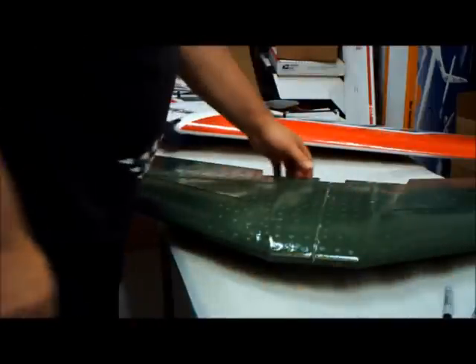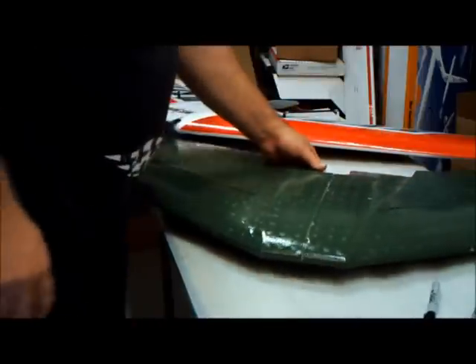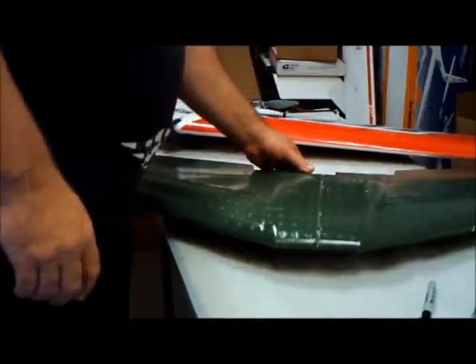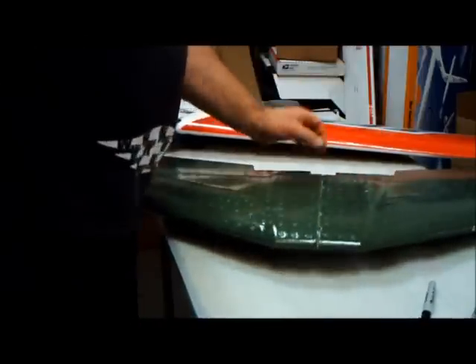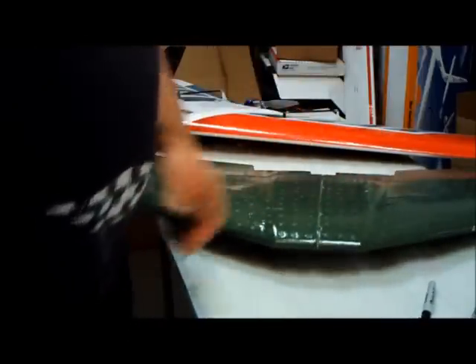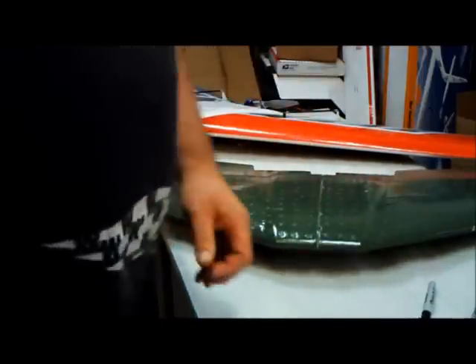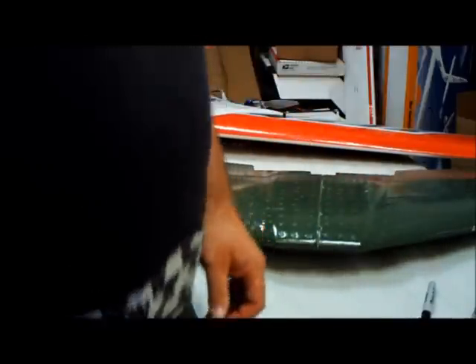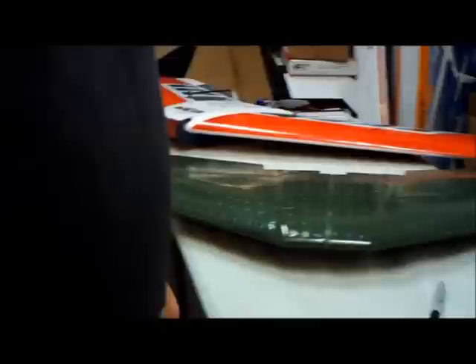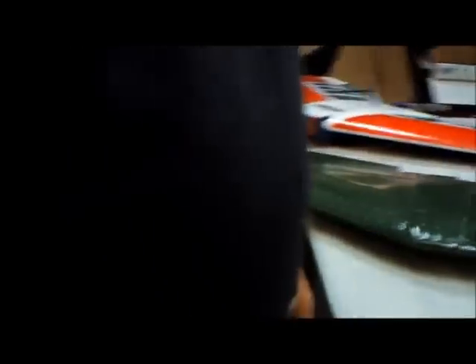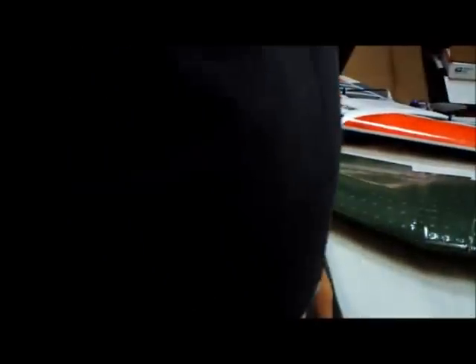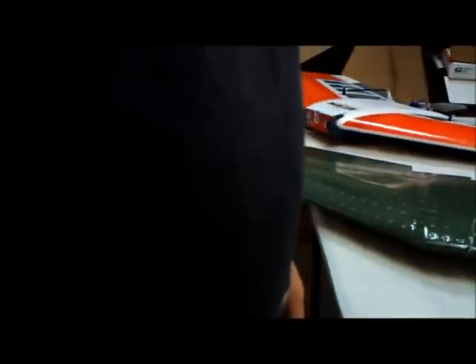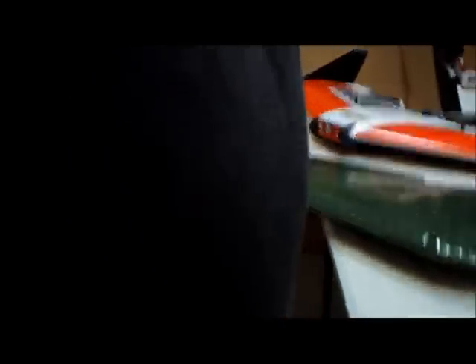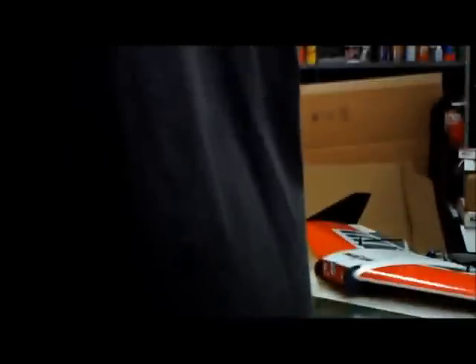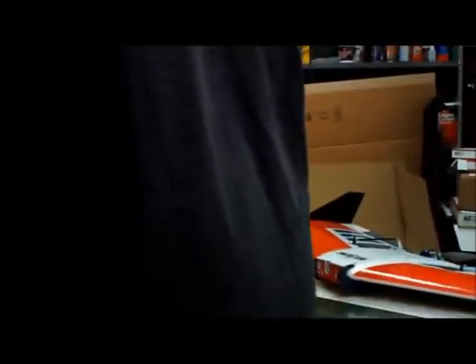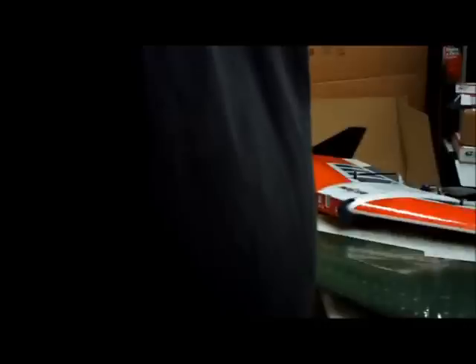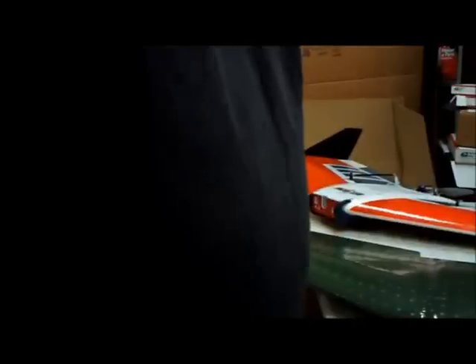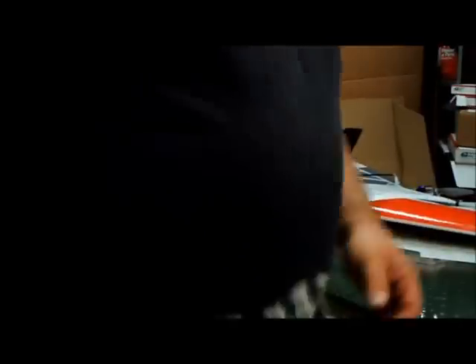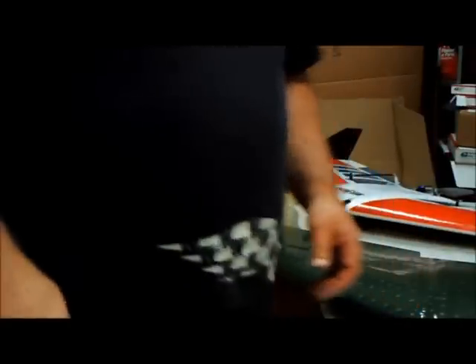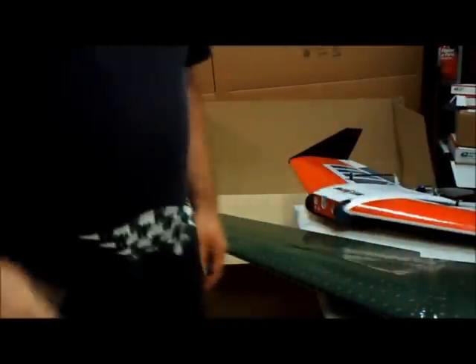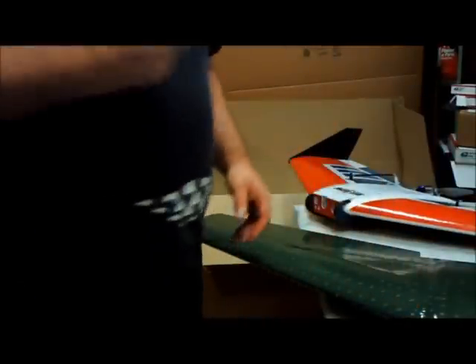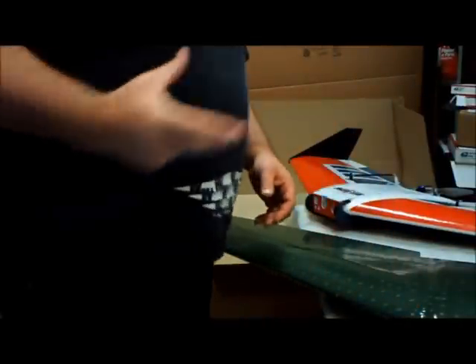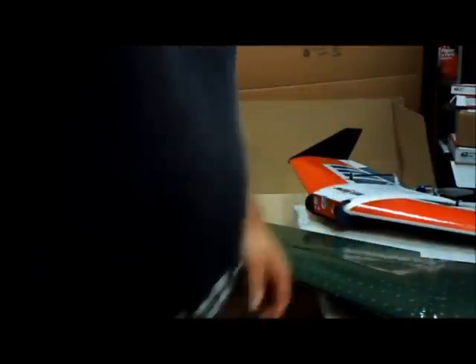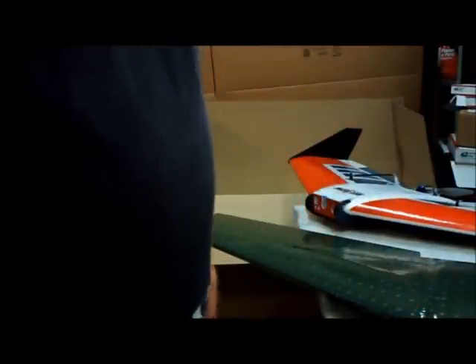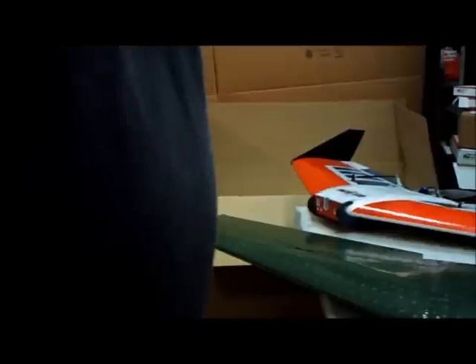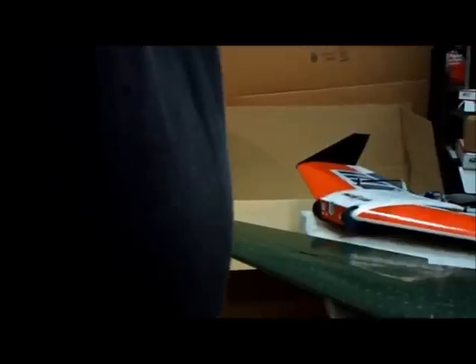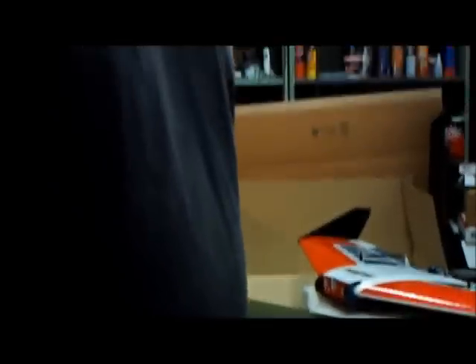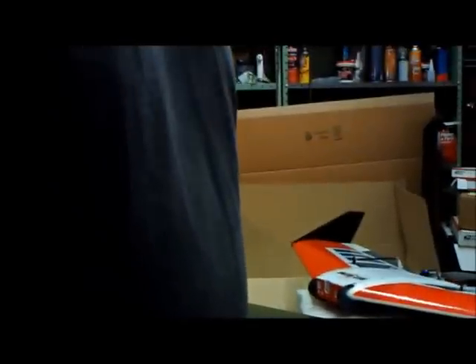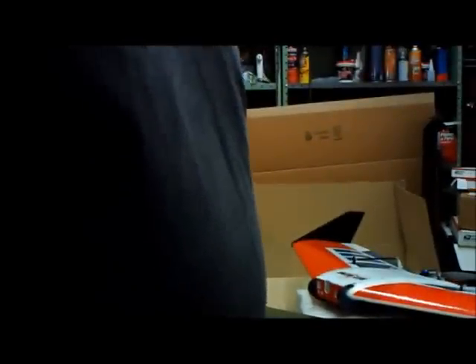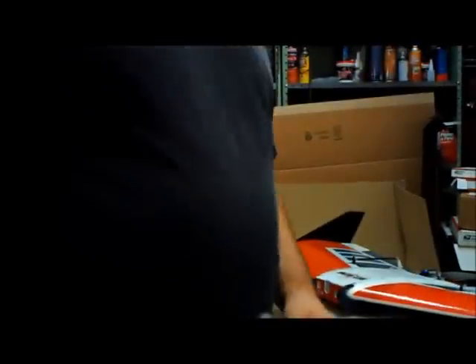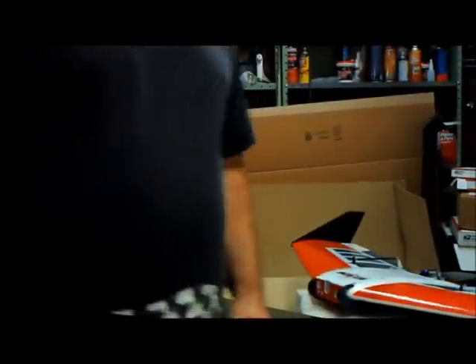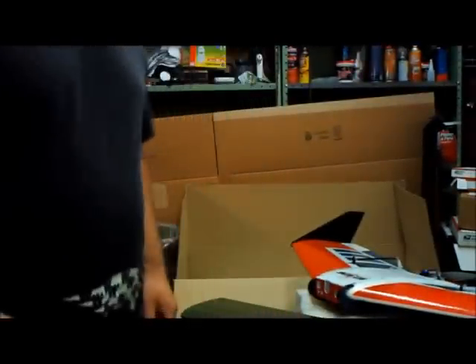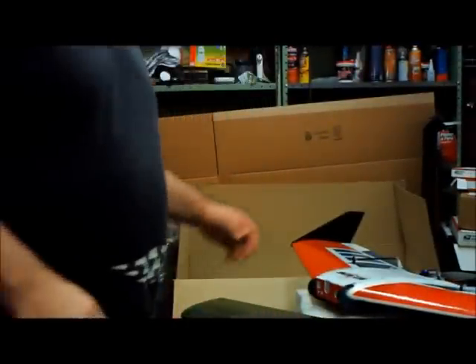Now I'm going to show you the hand way to balance this thing. I have another plane here that's already been balanced with some weight in it, so I'll show you how to do this.